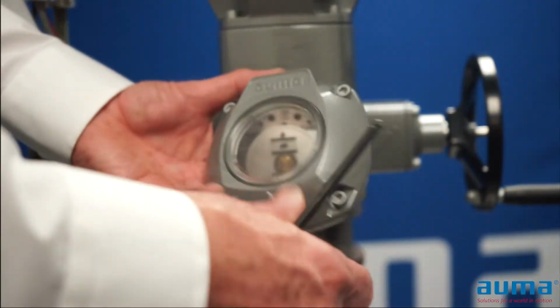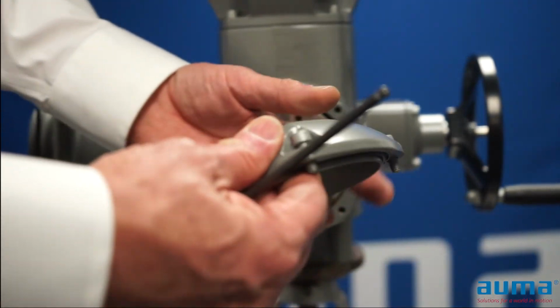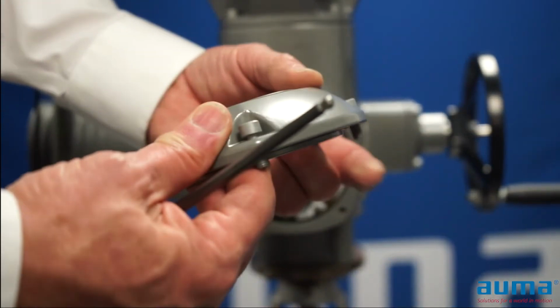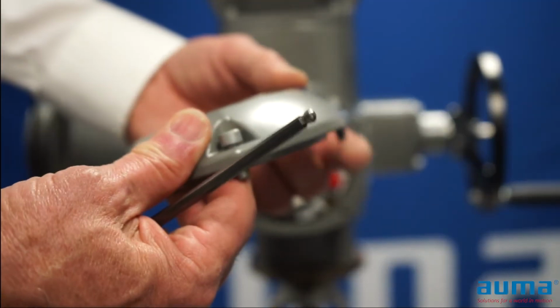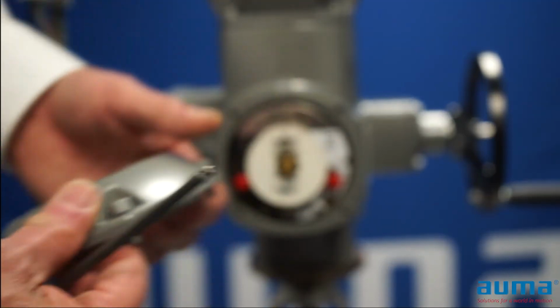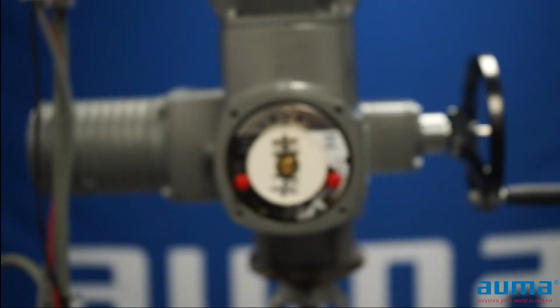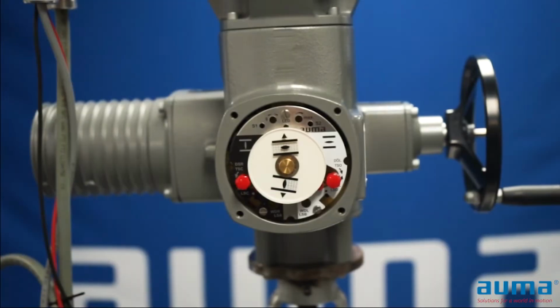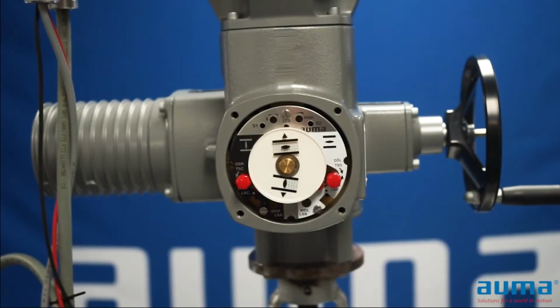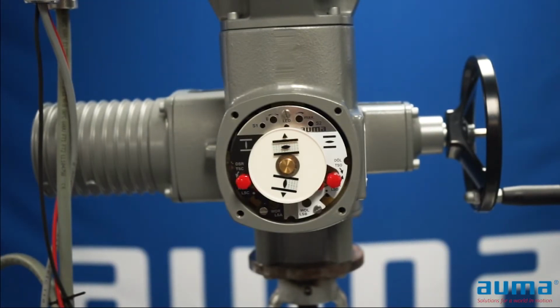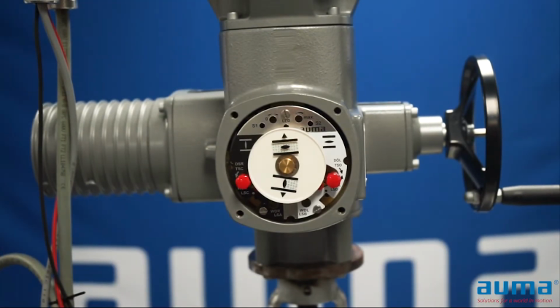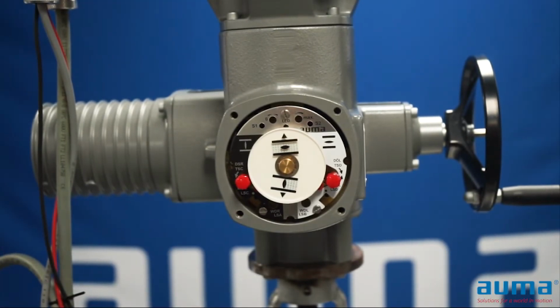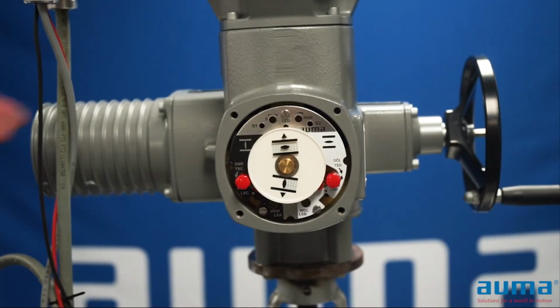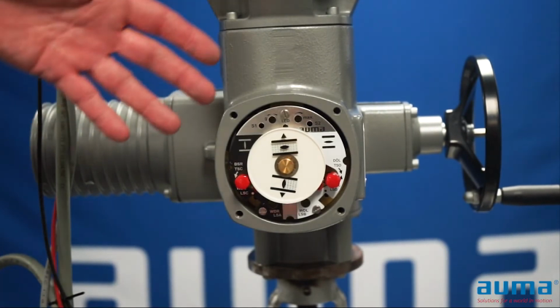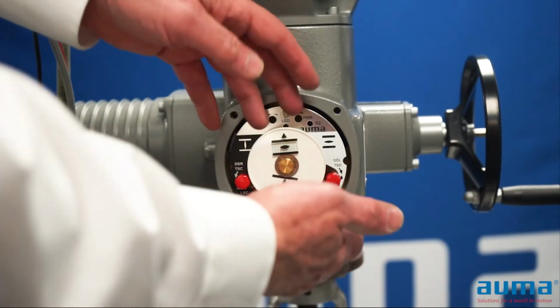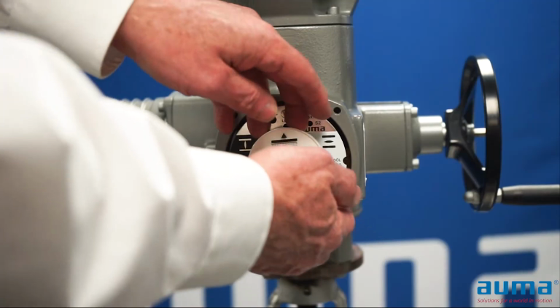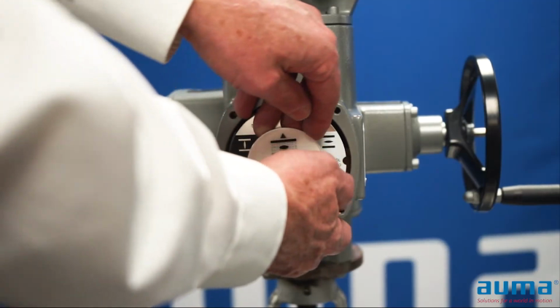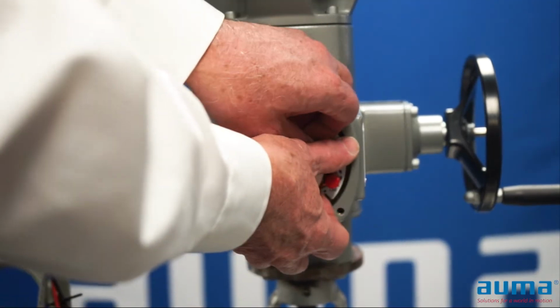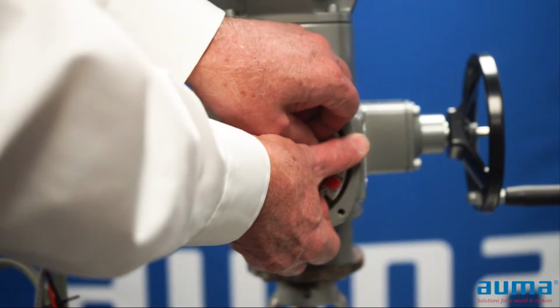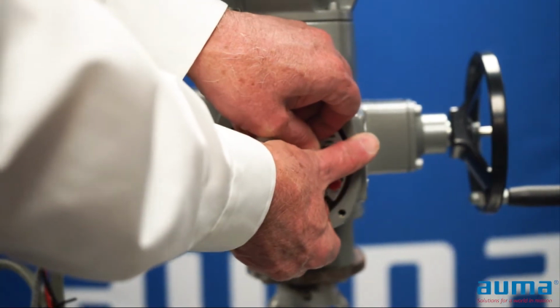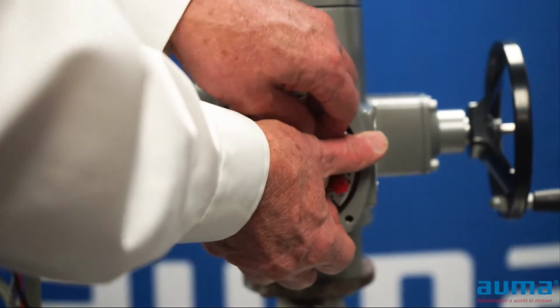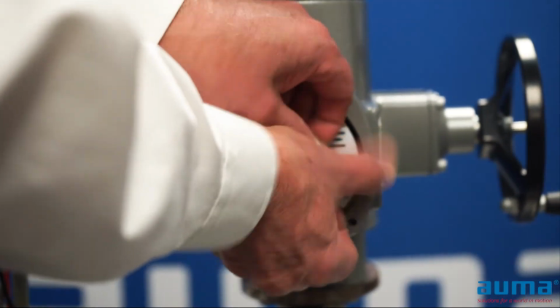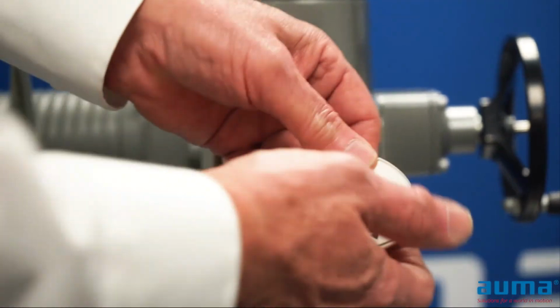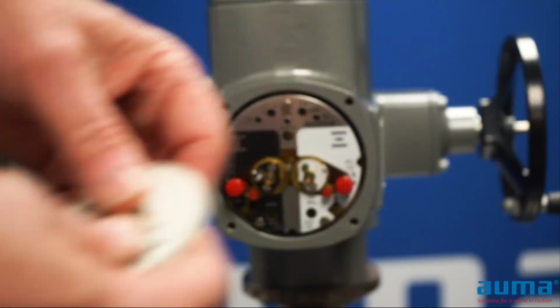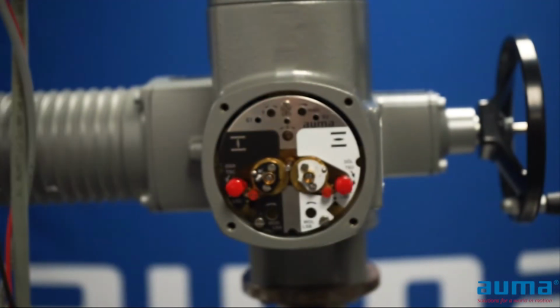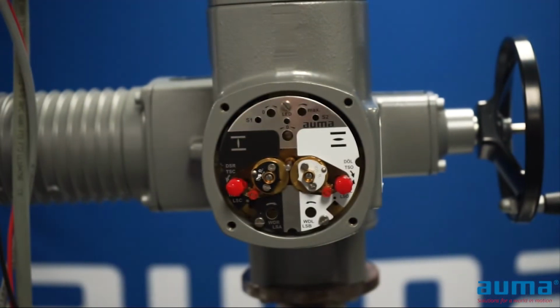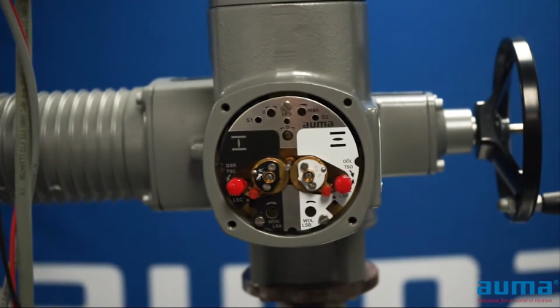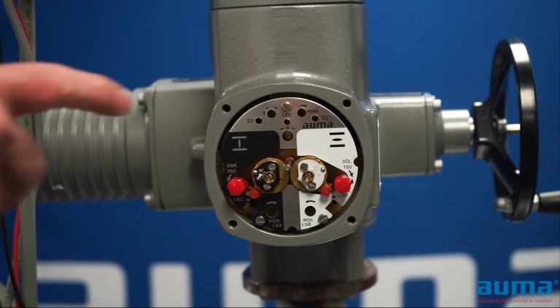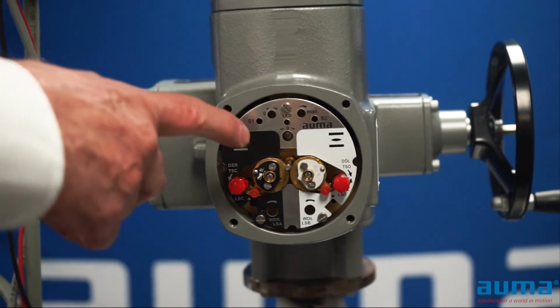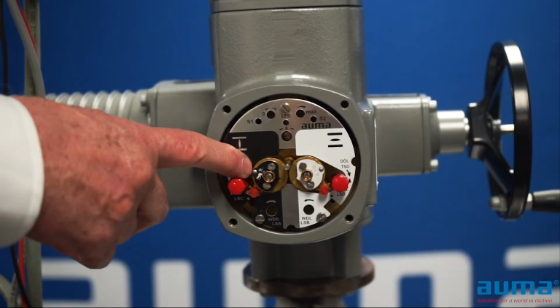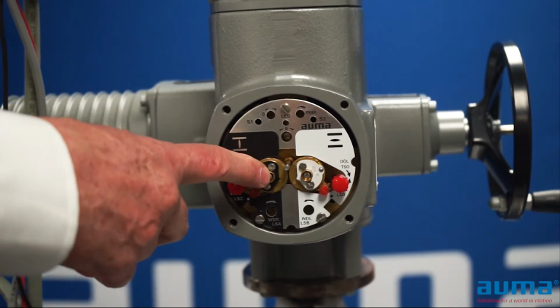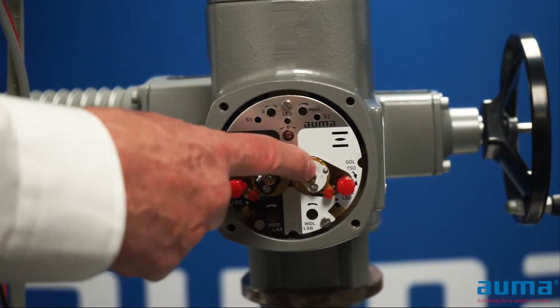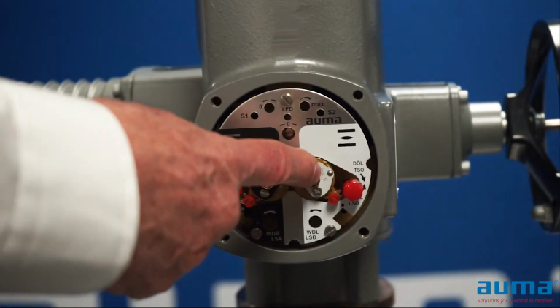Again, the fasteners are captured. And if you do have a dial indicator, you just want to put your fingers behind the indicator and pull it straight off. This will give us access to our limit switch adjustment screws.